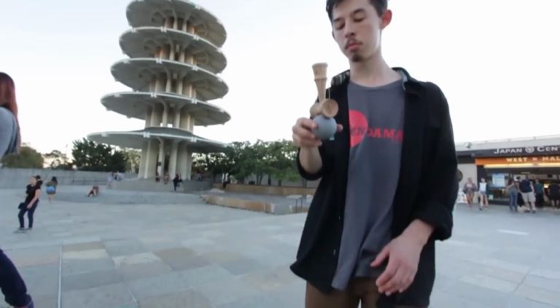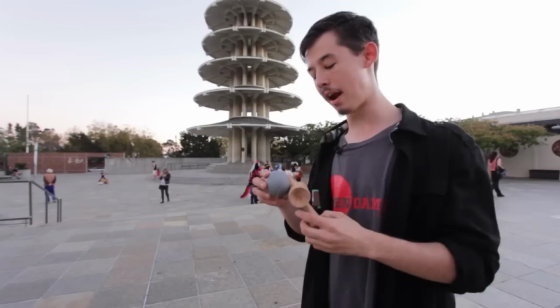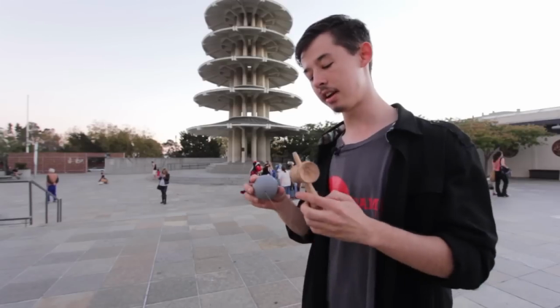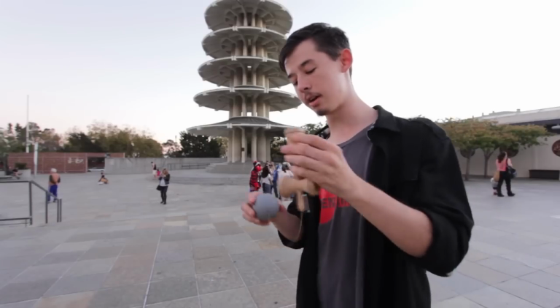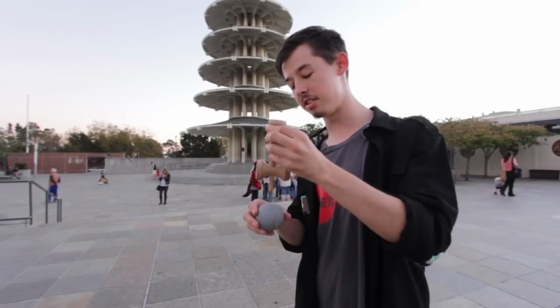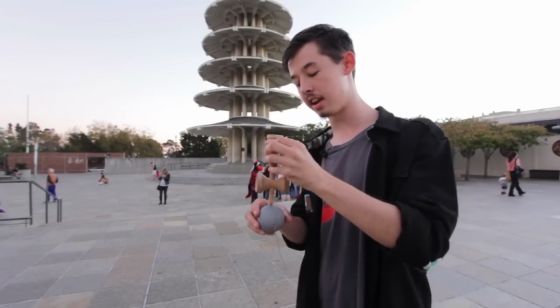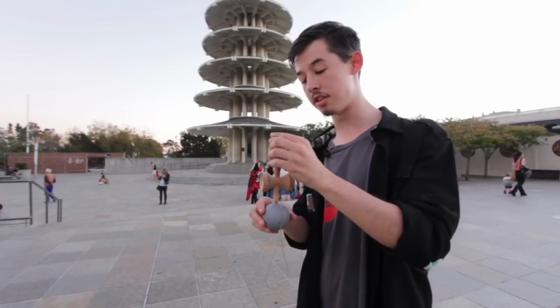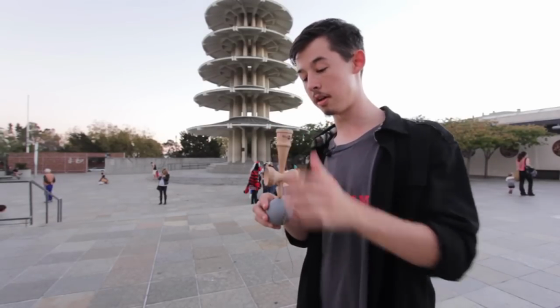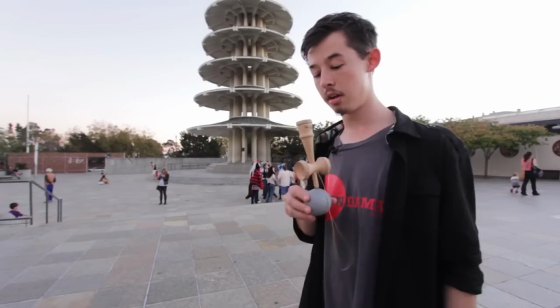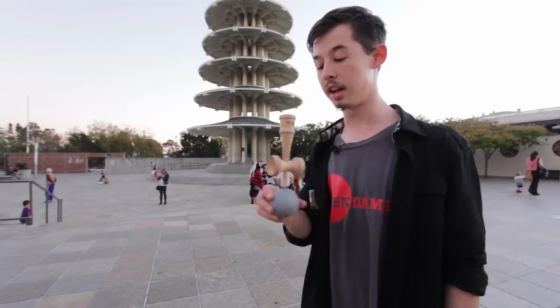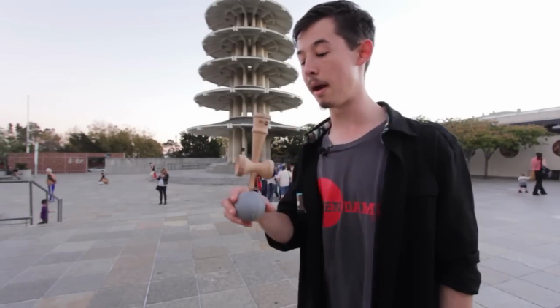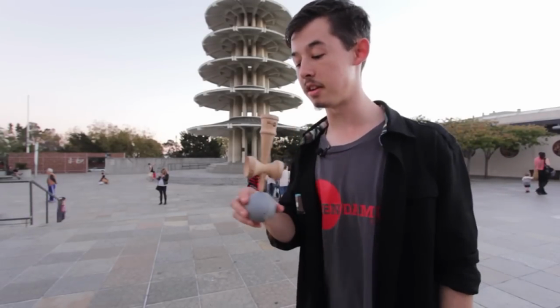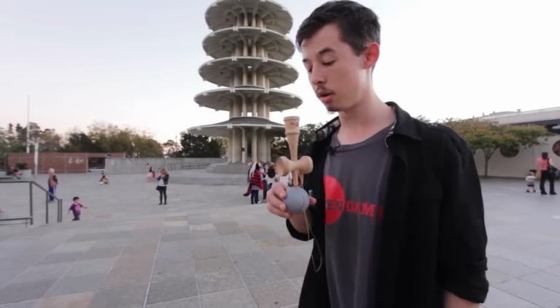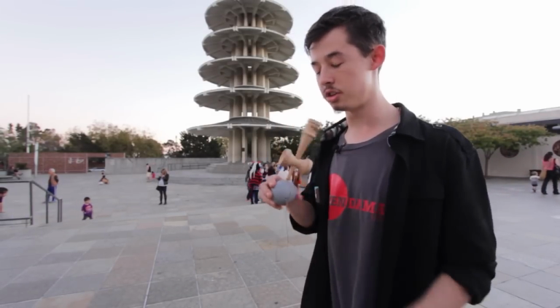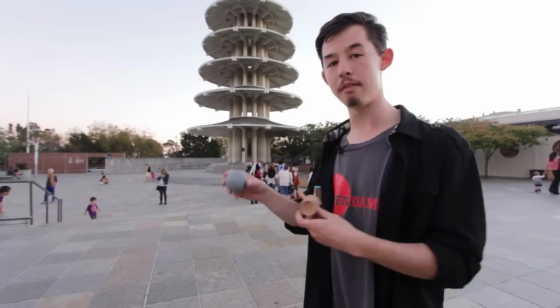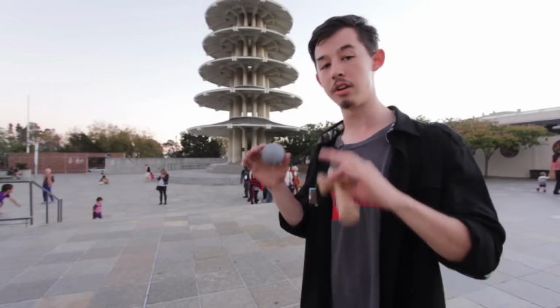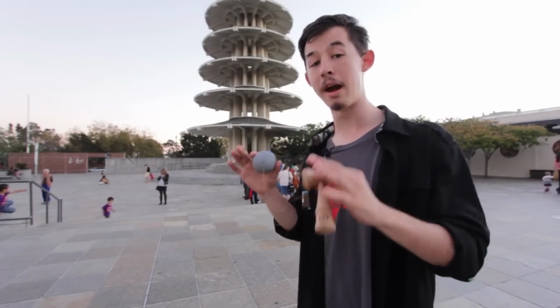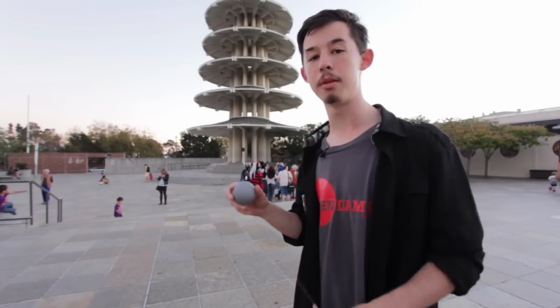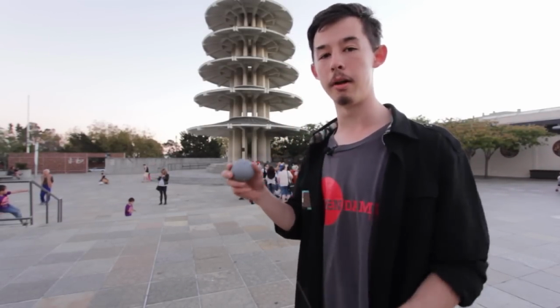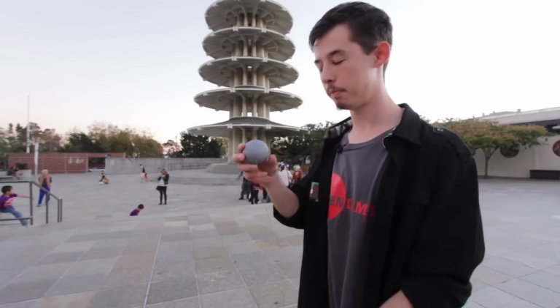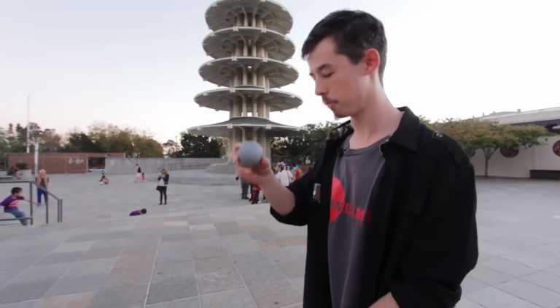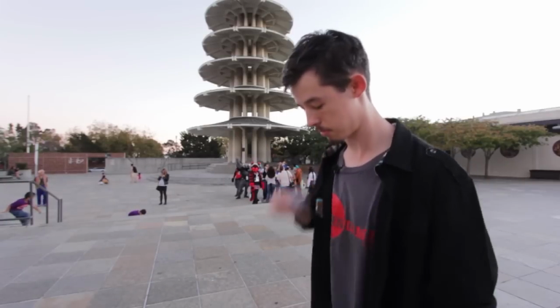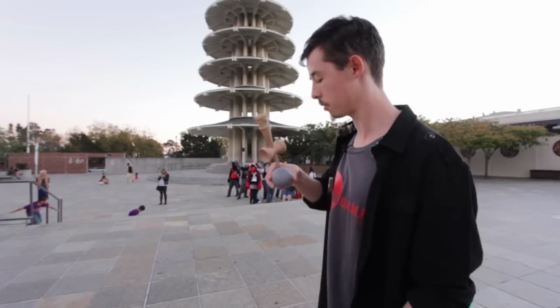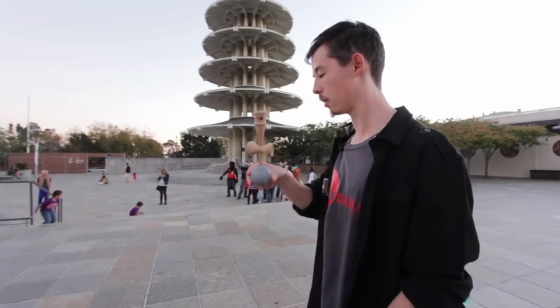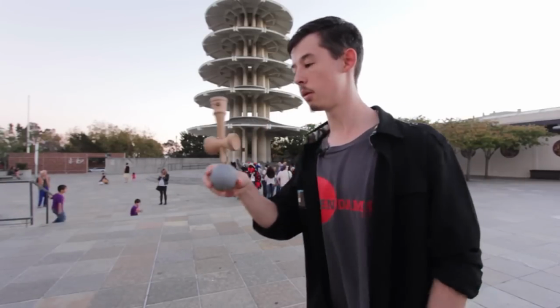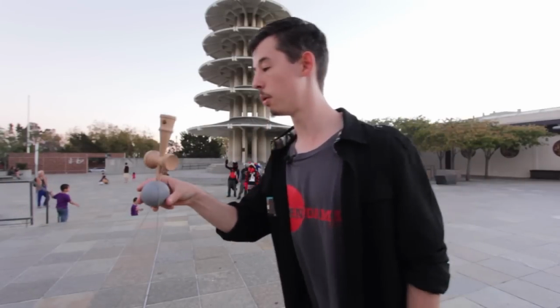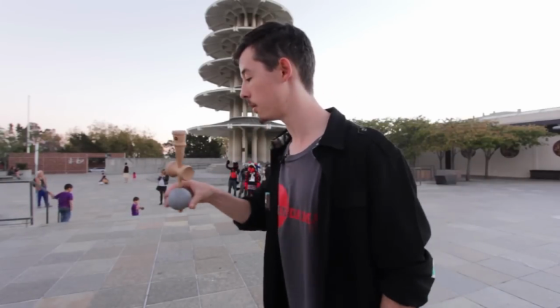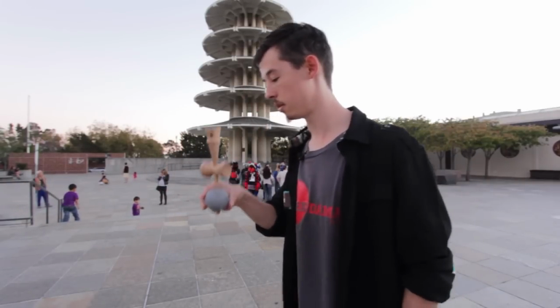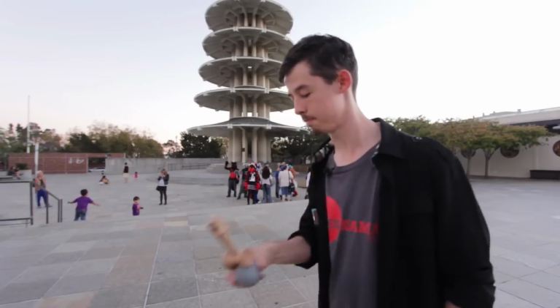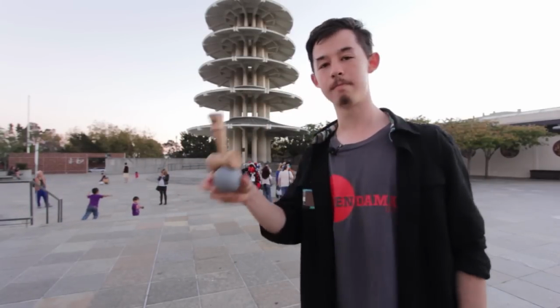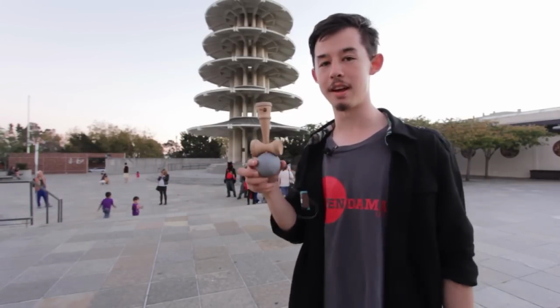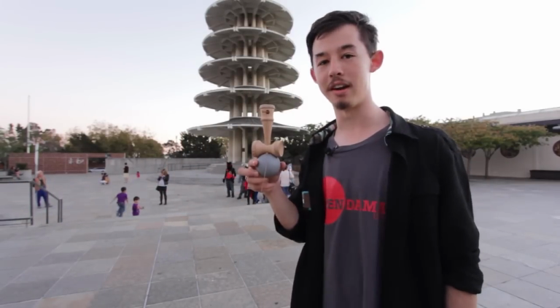For practicing, I'd recommend just setting it on the Tama and getting that balance down. Once you have that, you can combine it with the pull-up and get the end product.